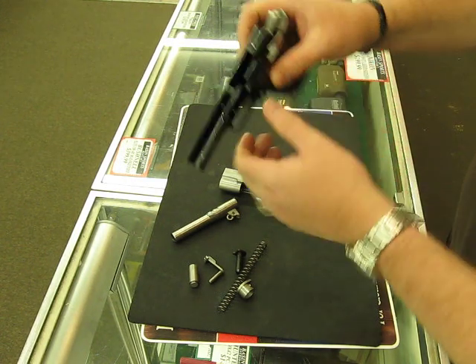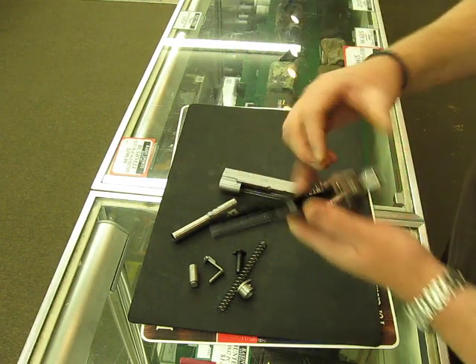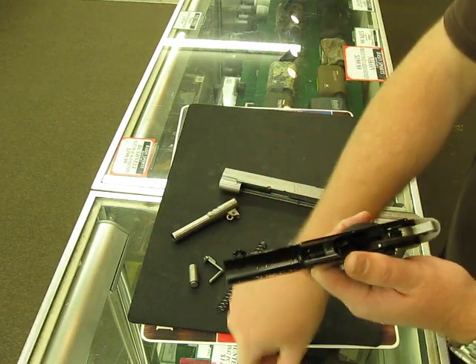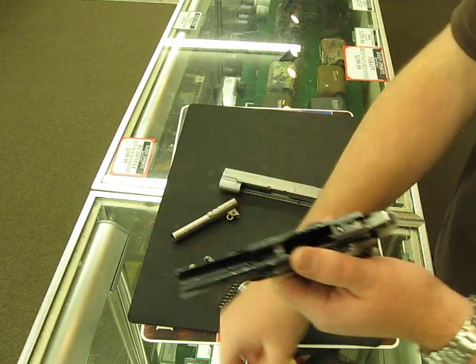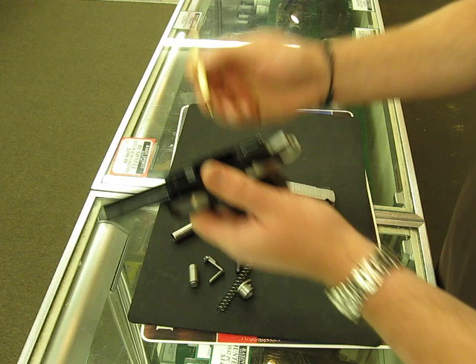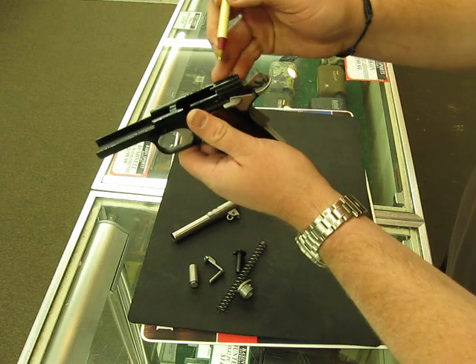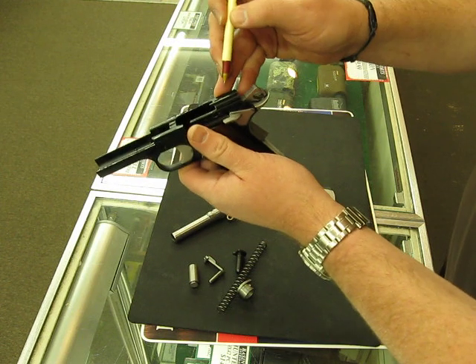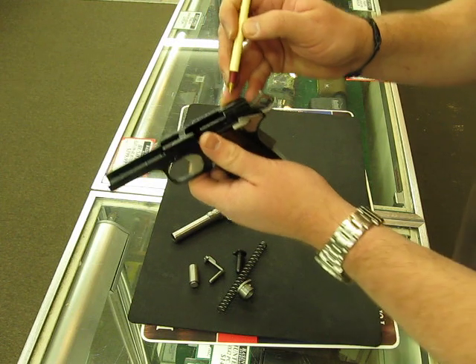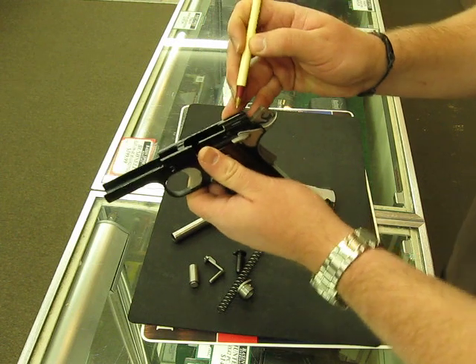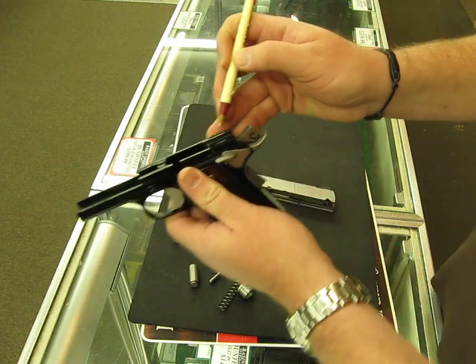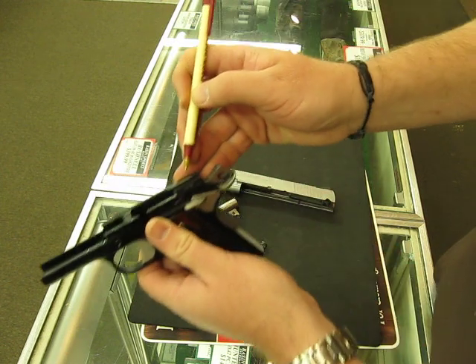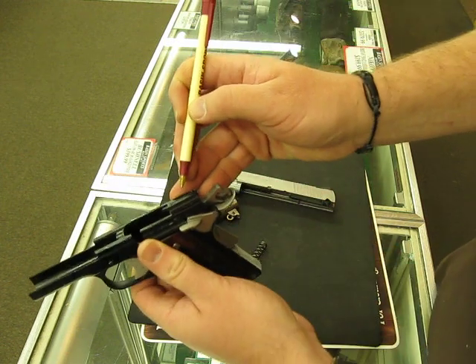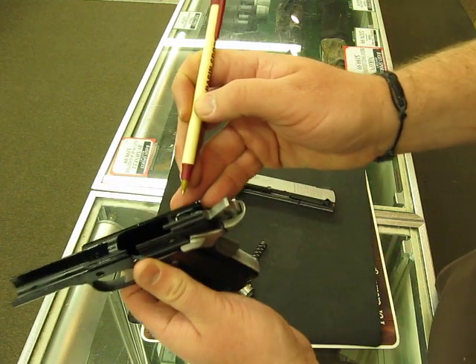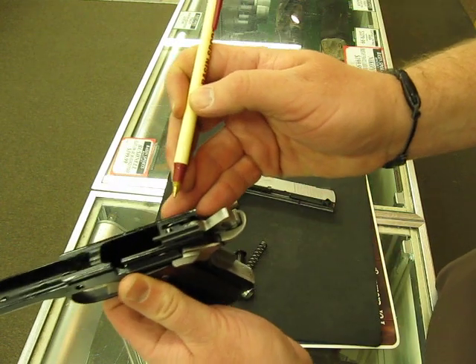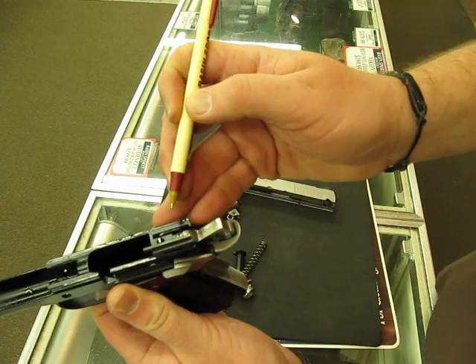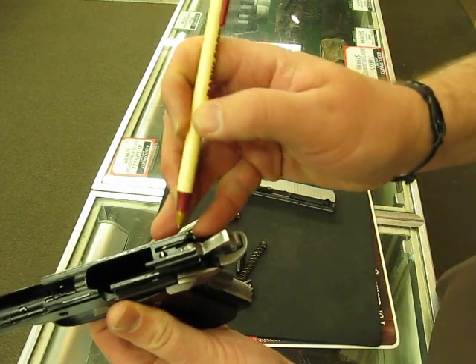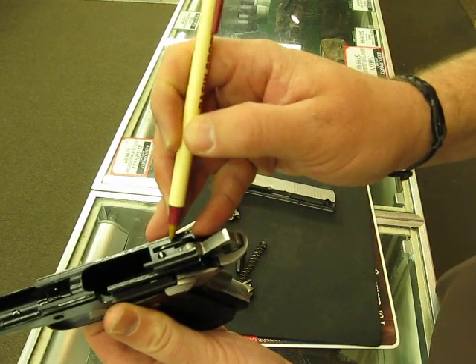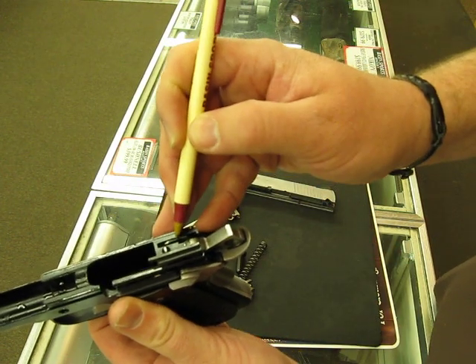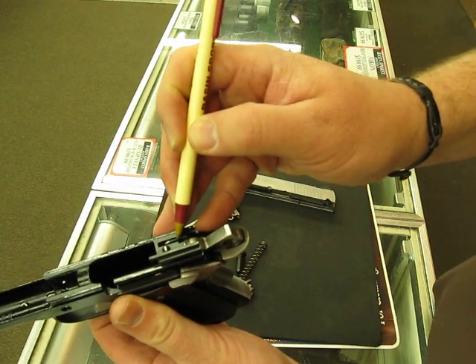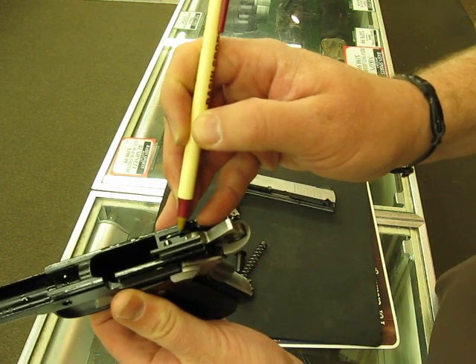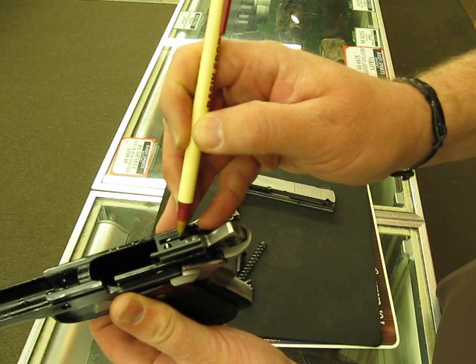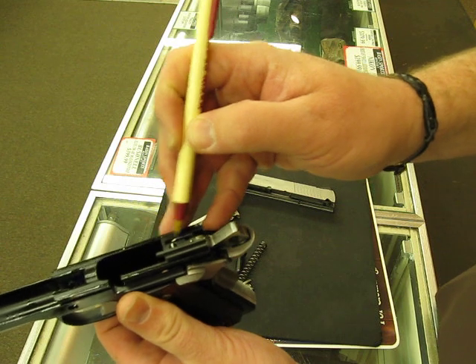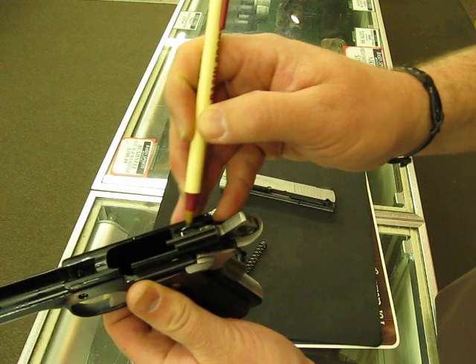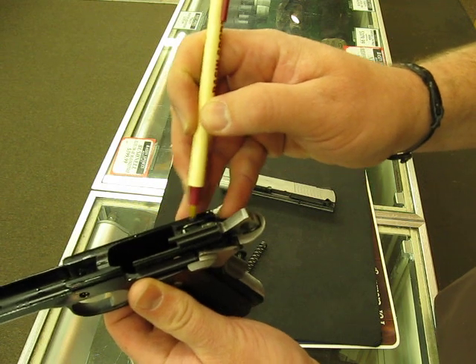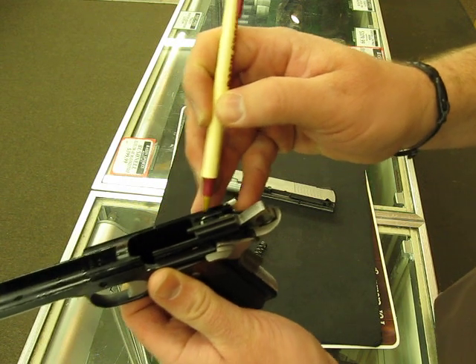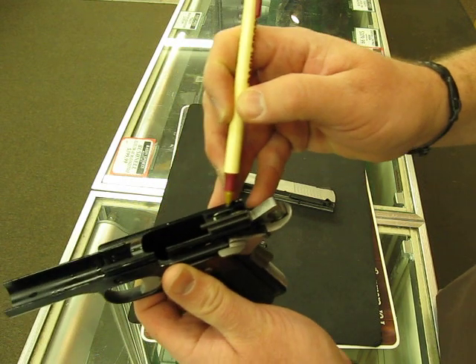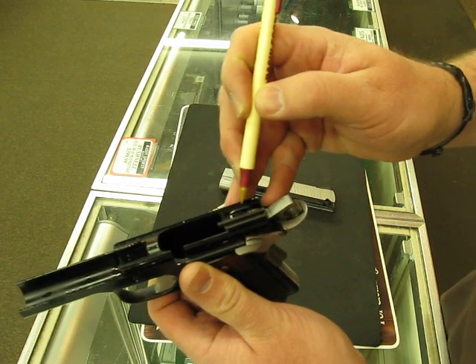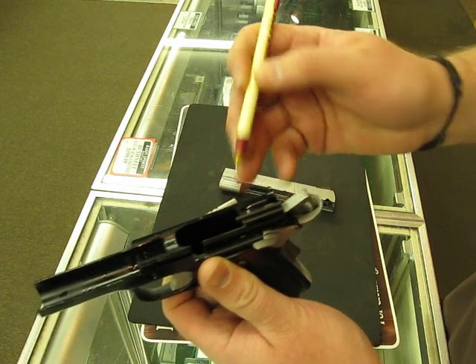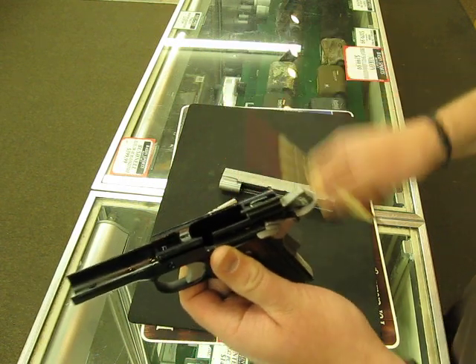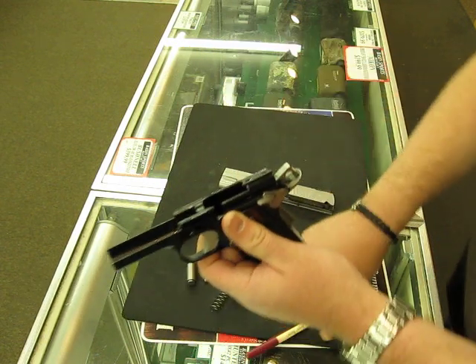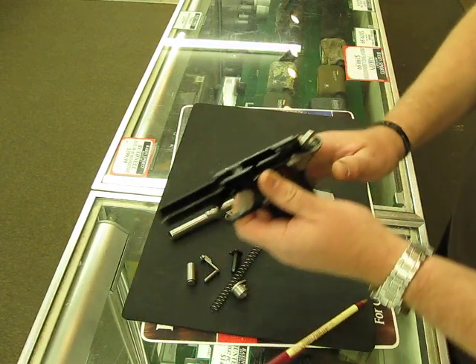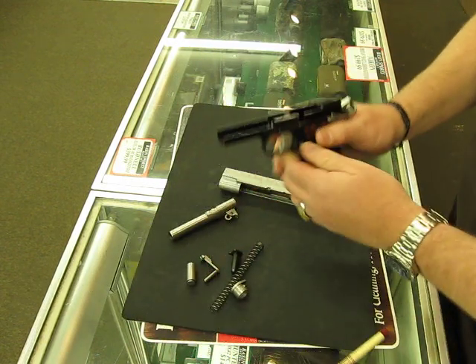I don't know if you can see it — I'm going to show it to you, let's see if it shows up on the camera right here. That part there can come up and get in your way, so let's not let that happen.